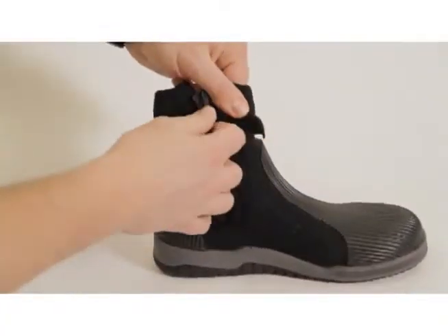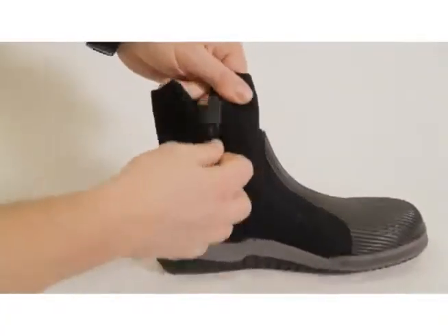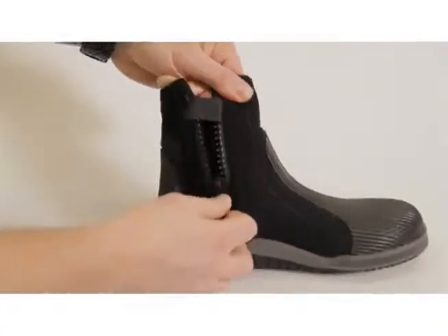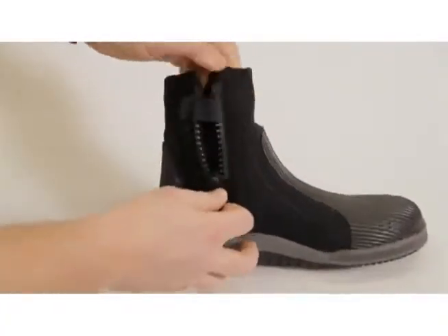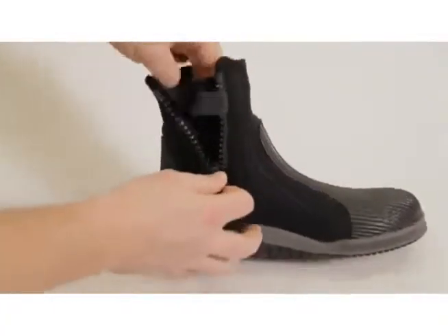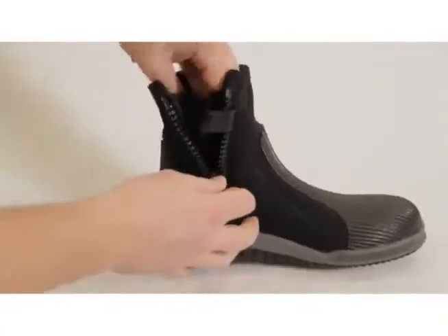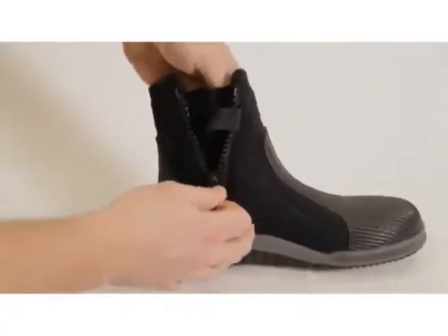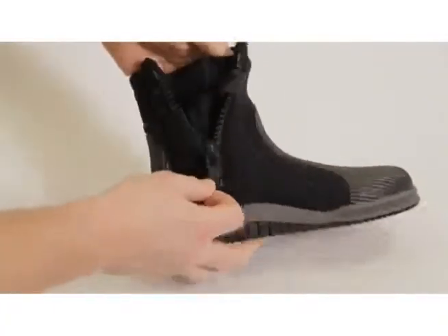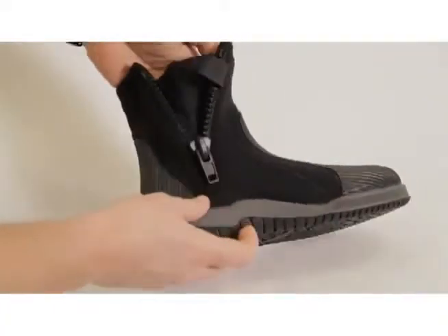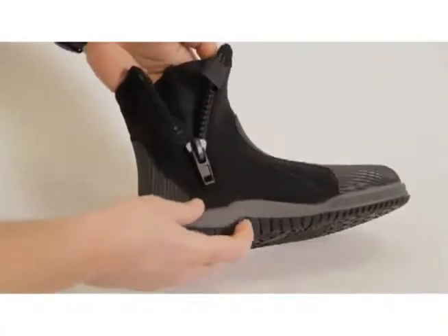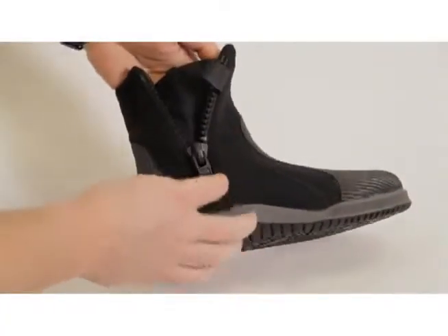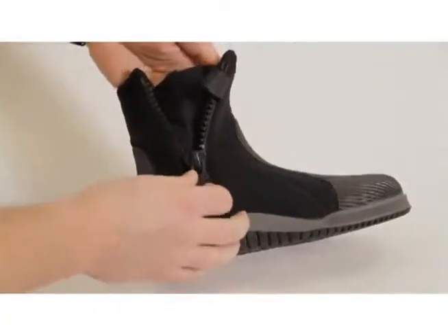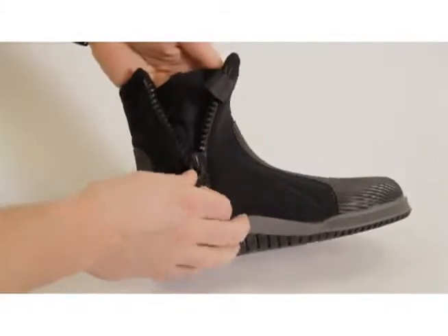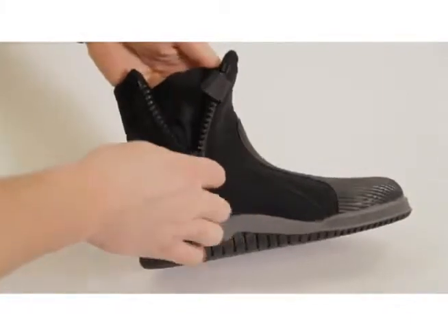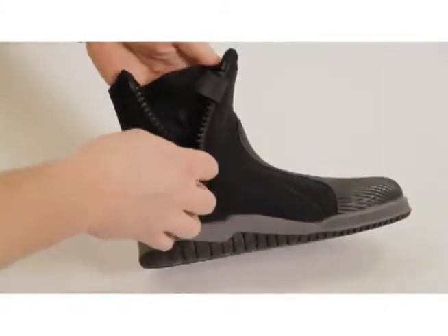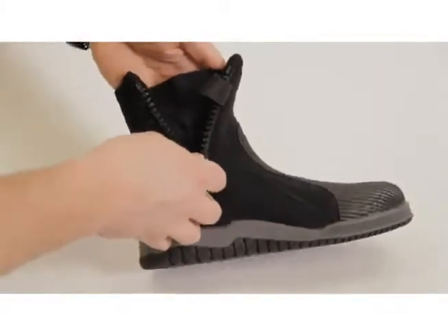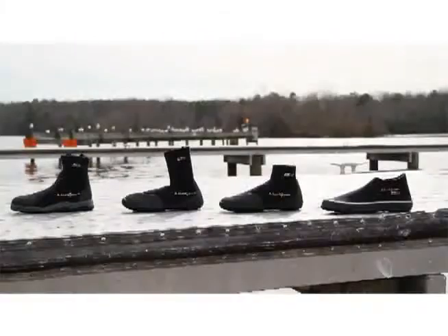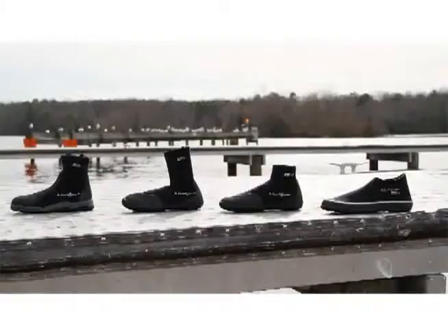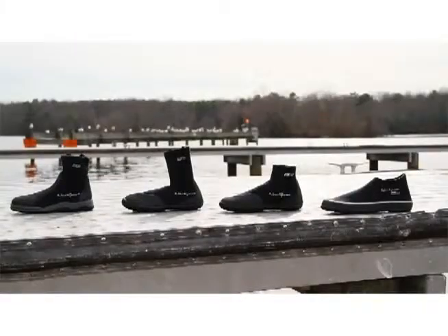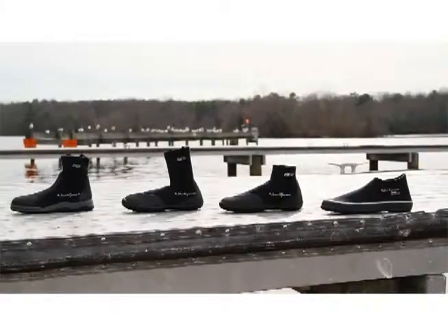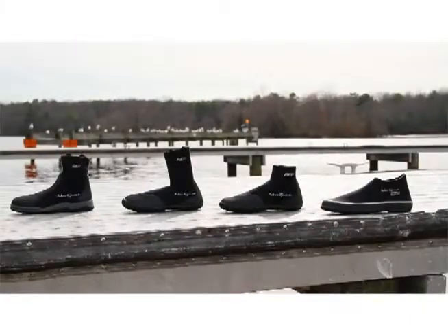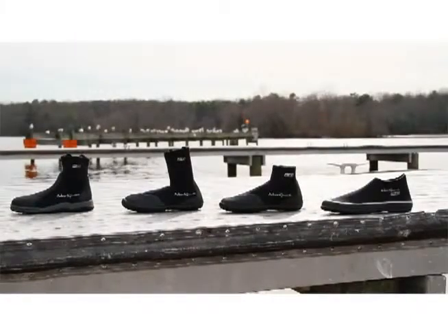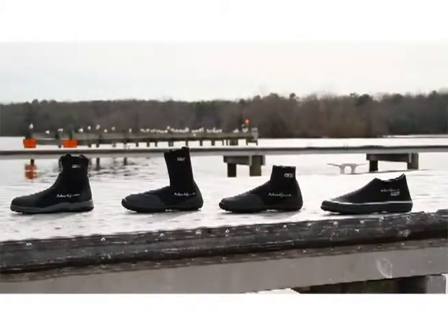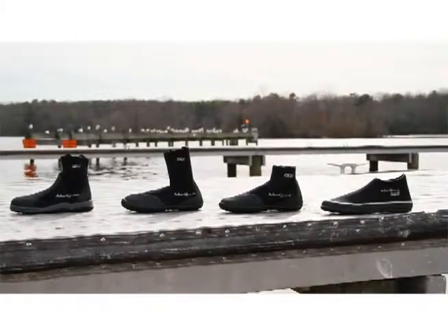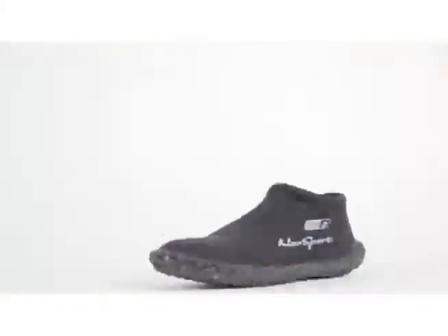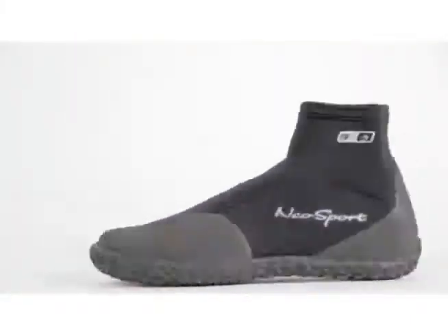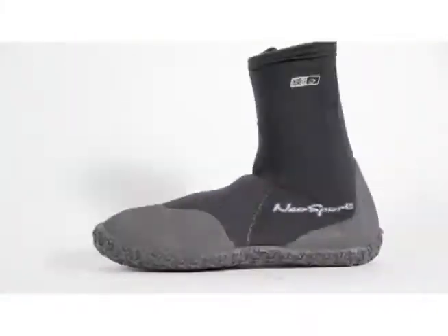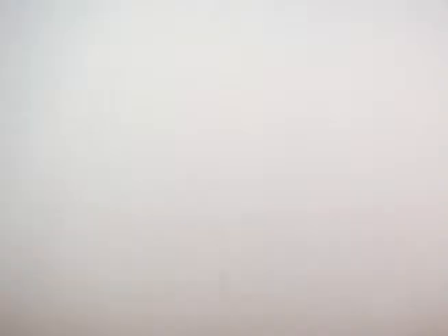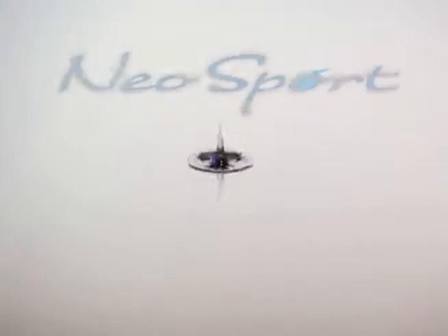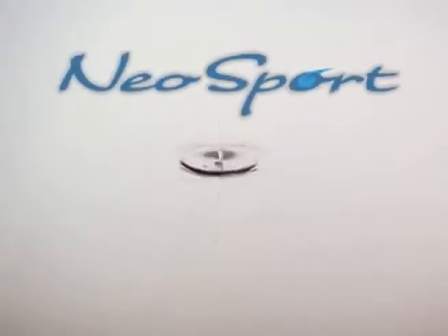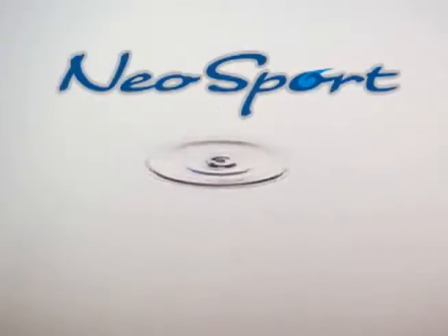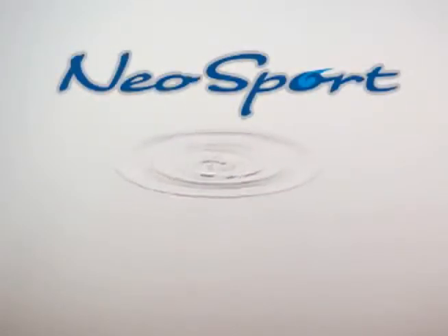Zippered models feature the water entry barrier system, which blocks water seepage through the zipper. These boots provide both comfort and functionality under any circumstance.